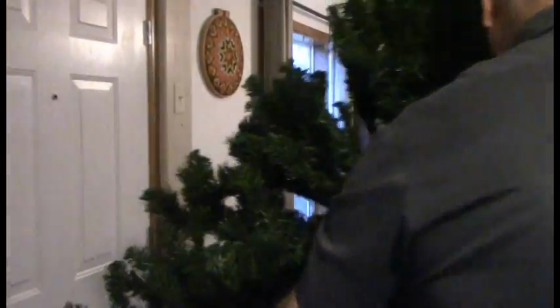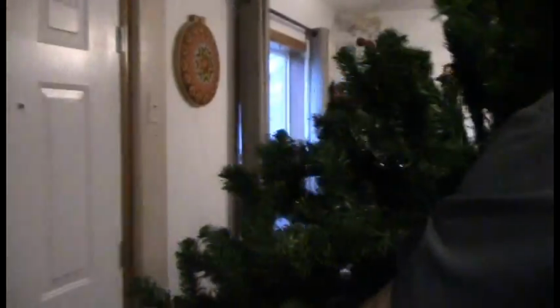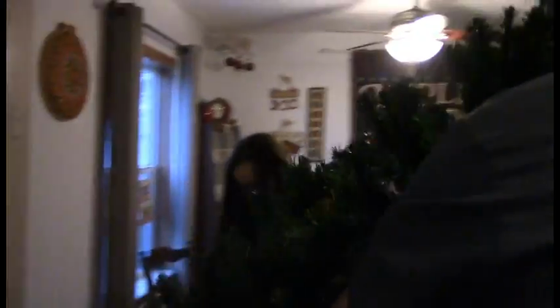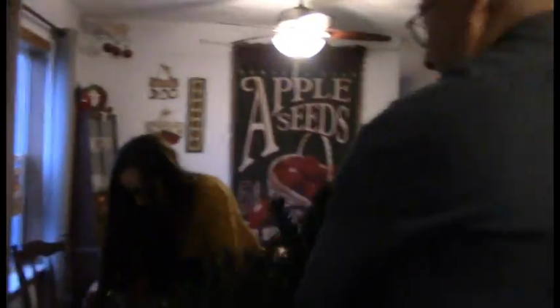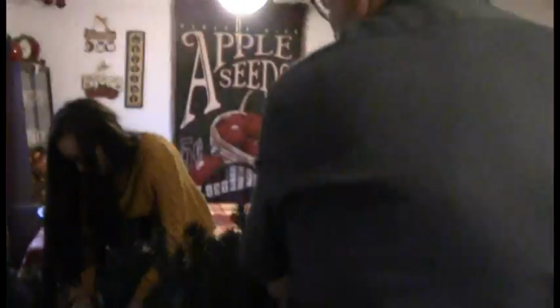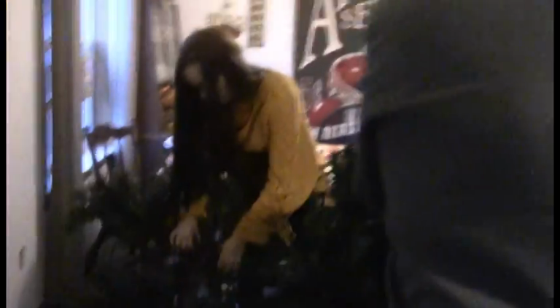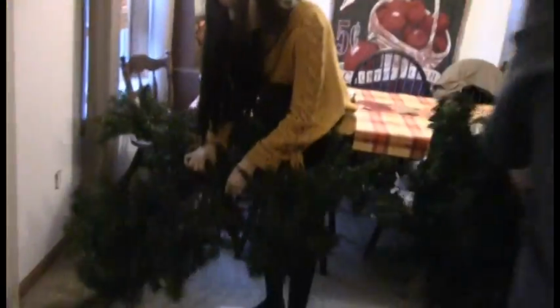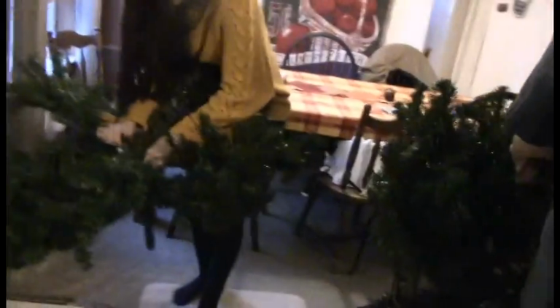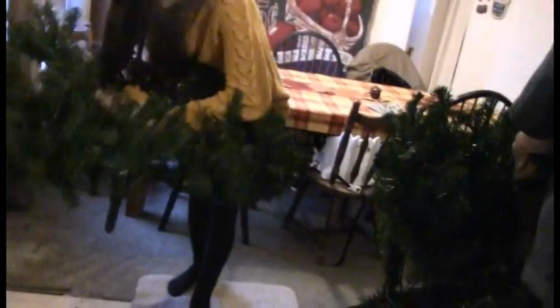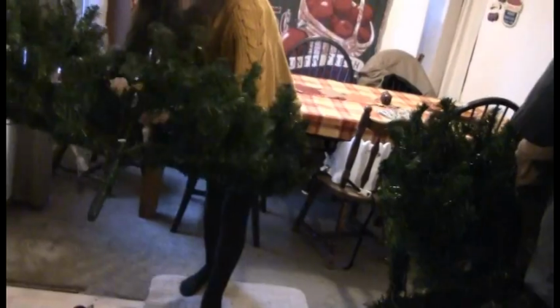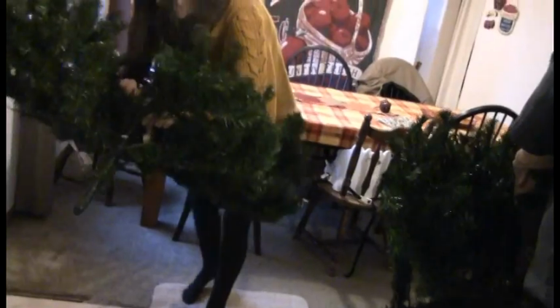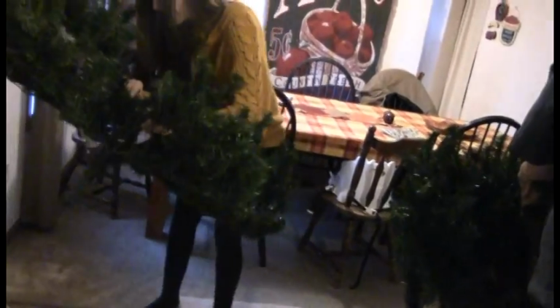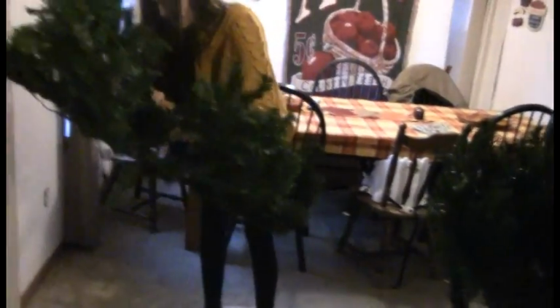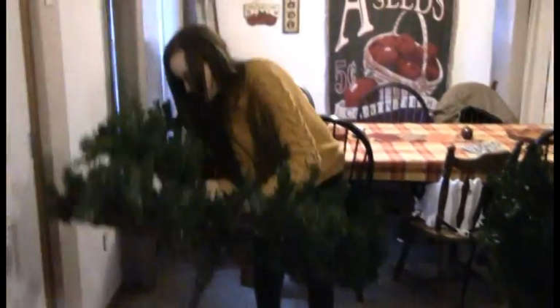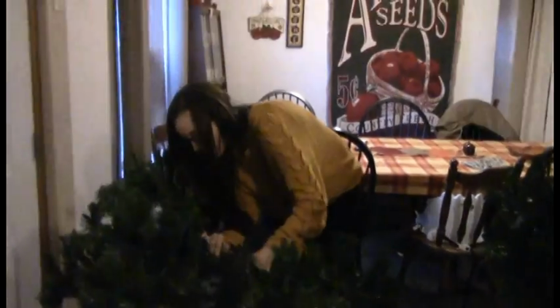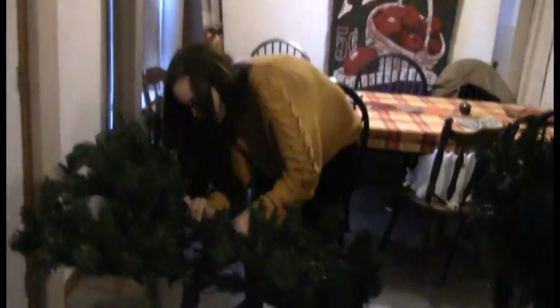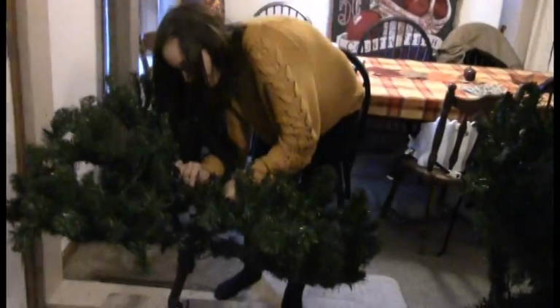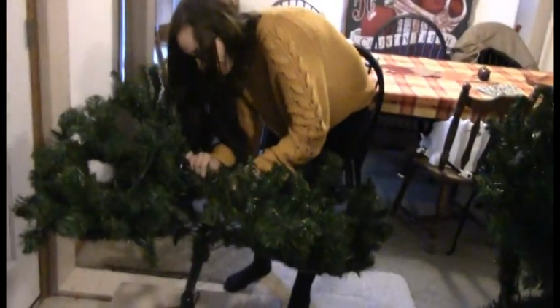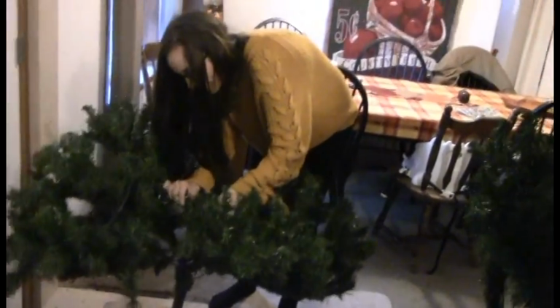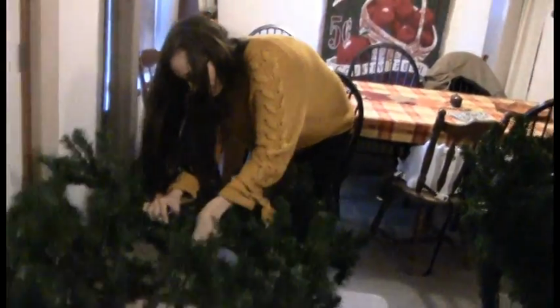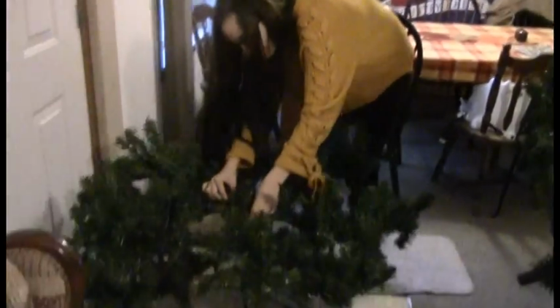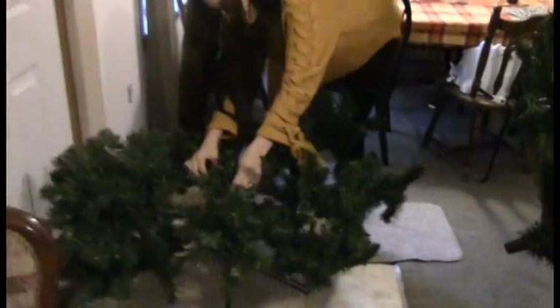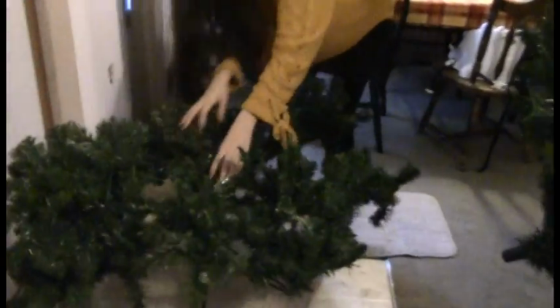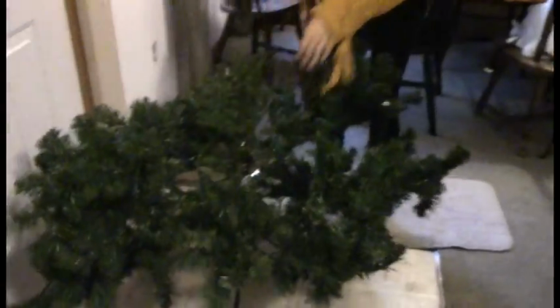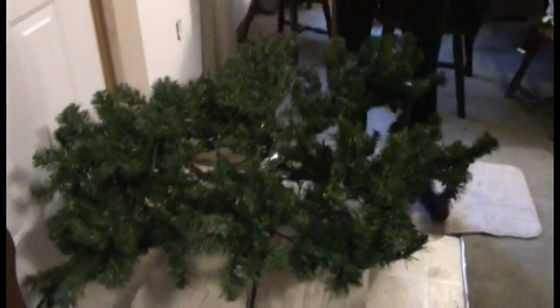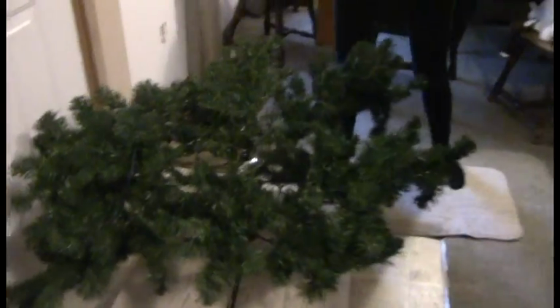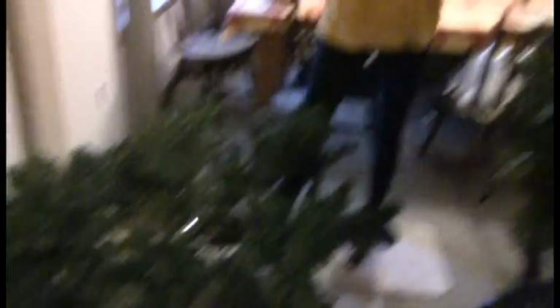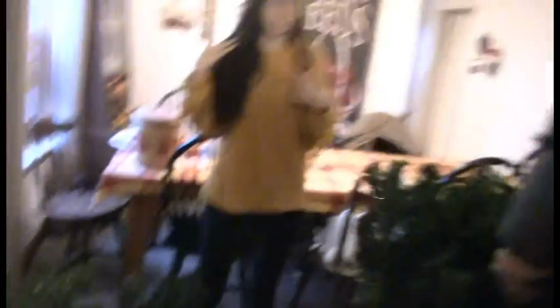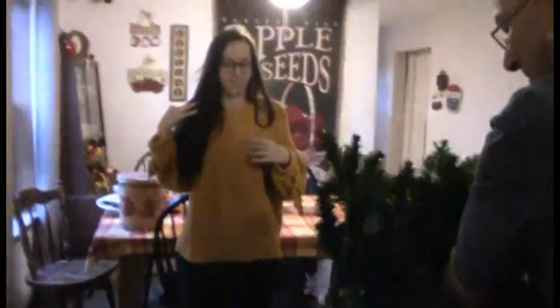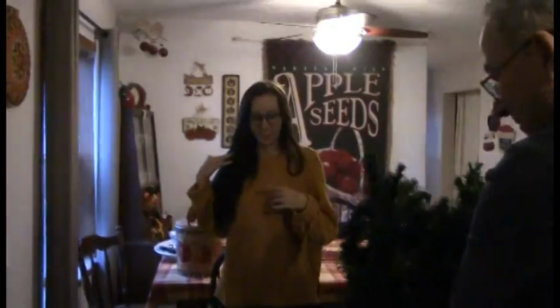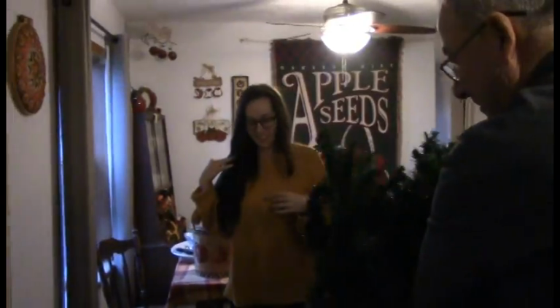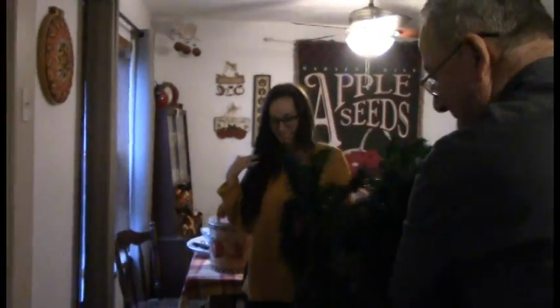They're also somewhat cheaper because you don't have to buy a new tree every year. Looky there — I knew we sent you to college for a reason!